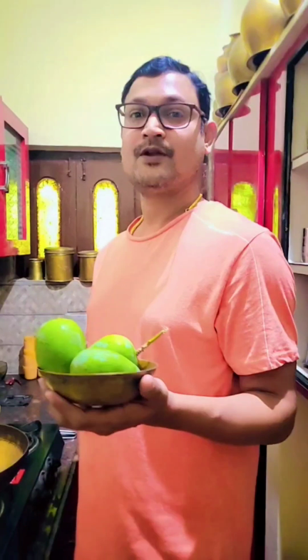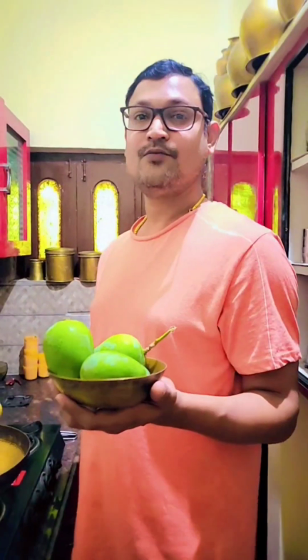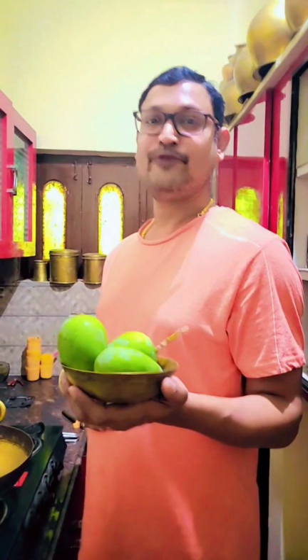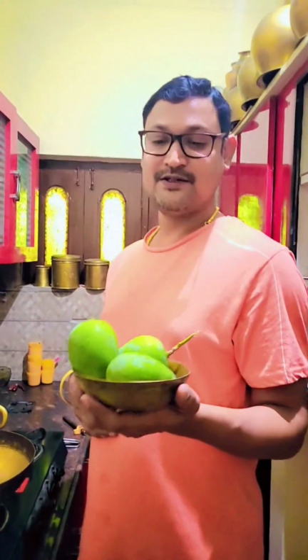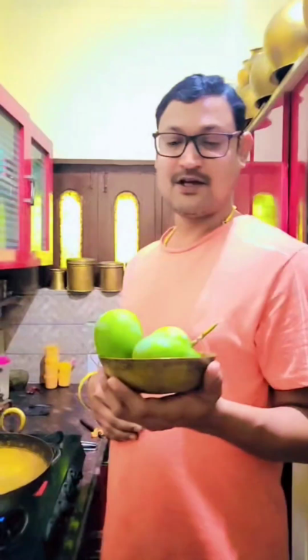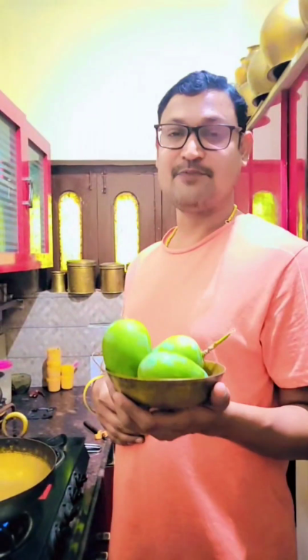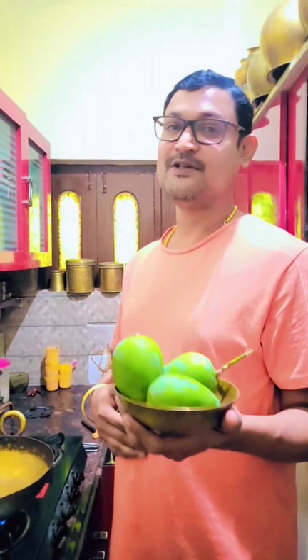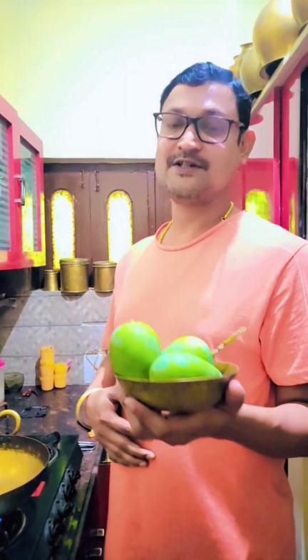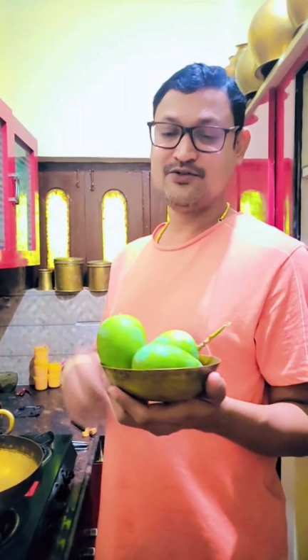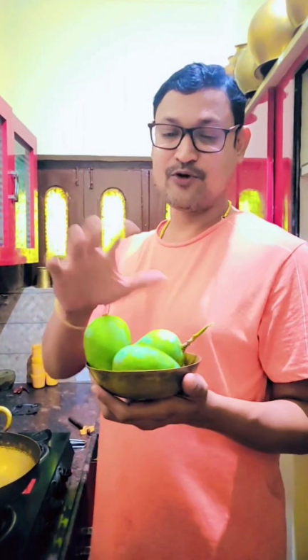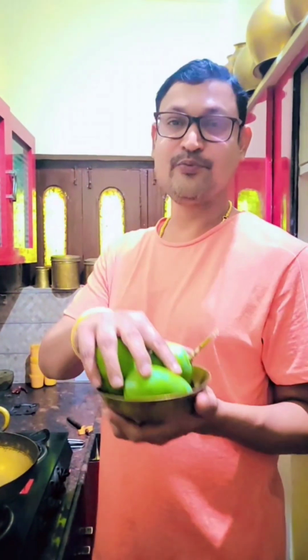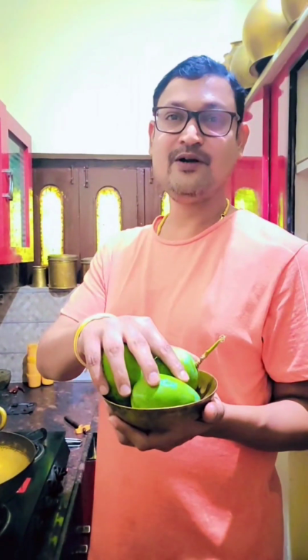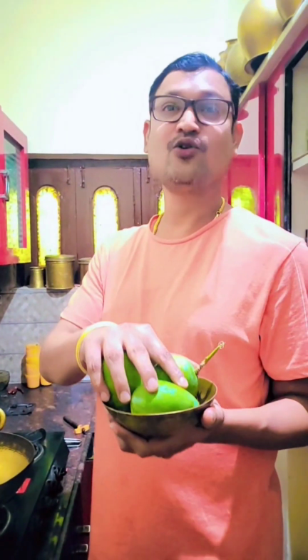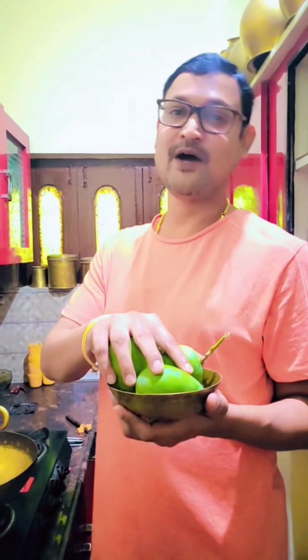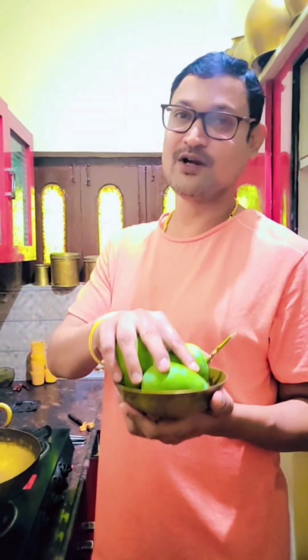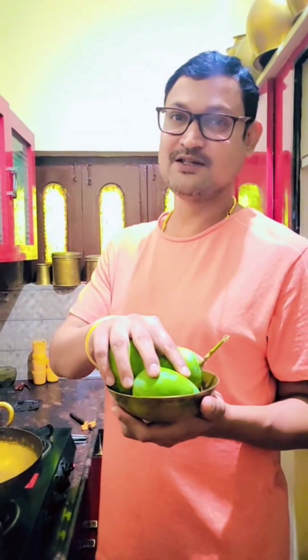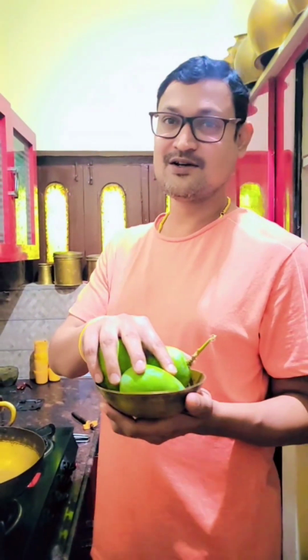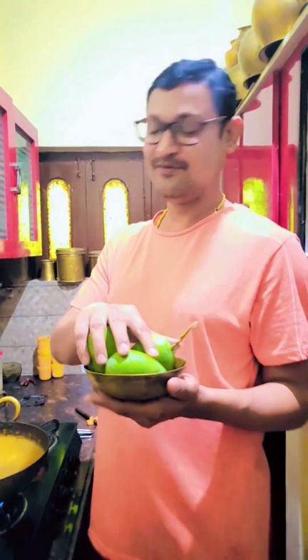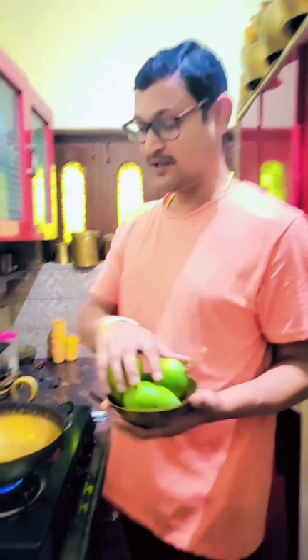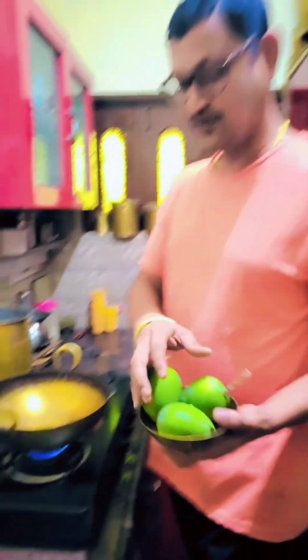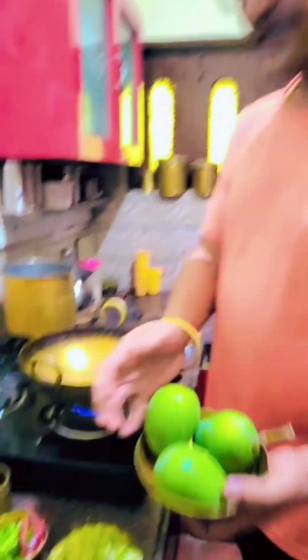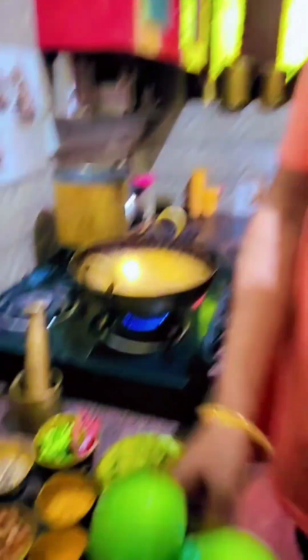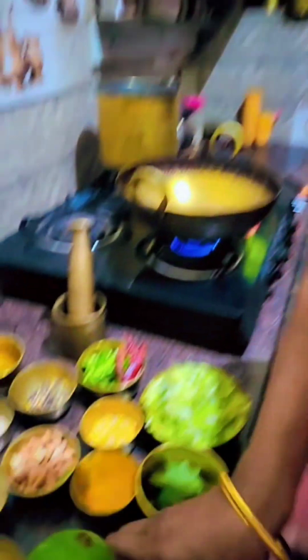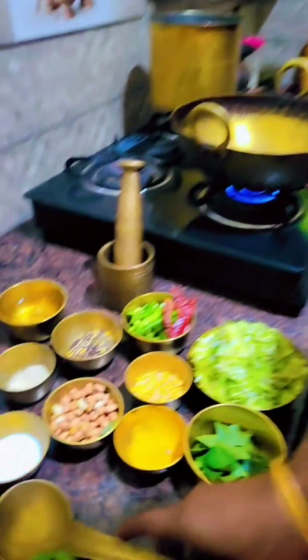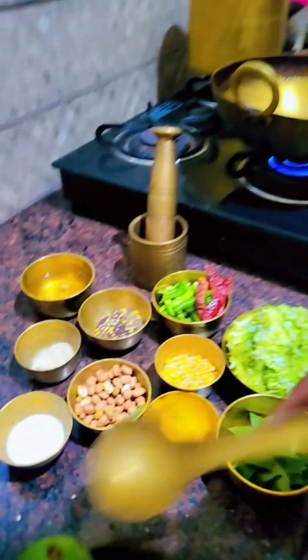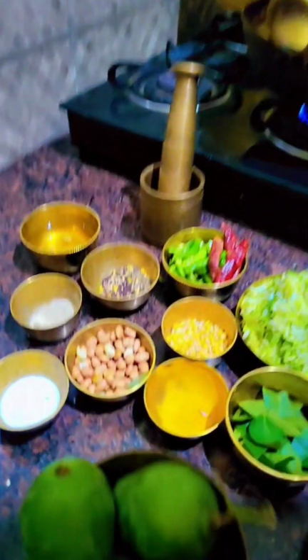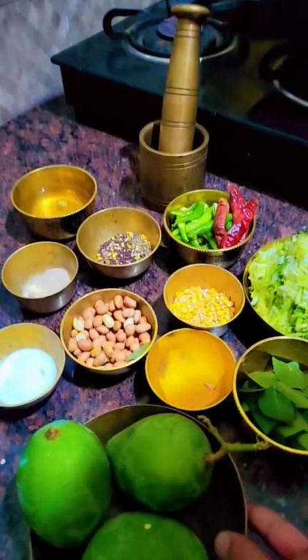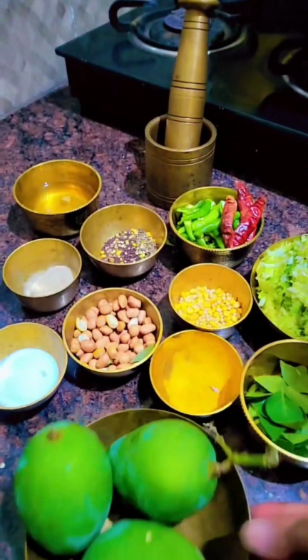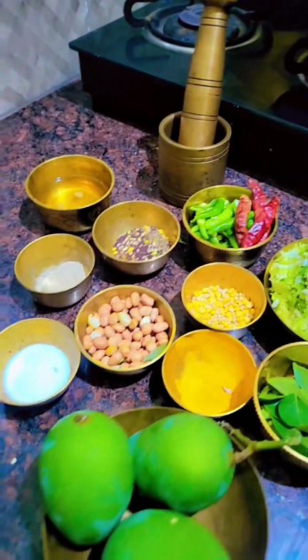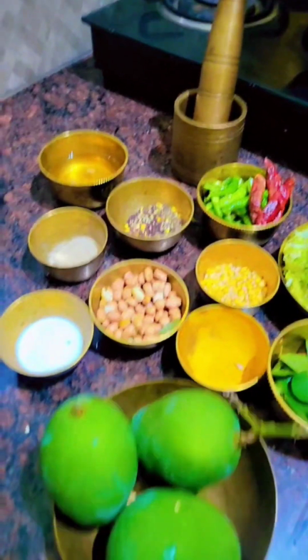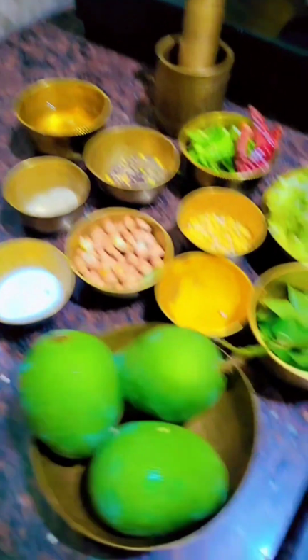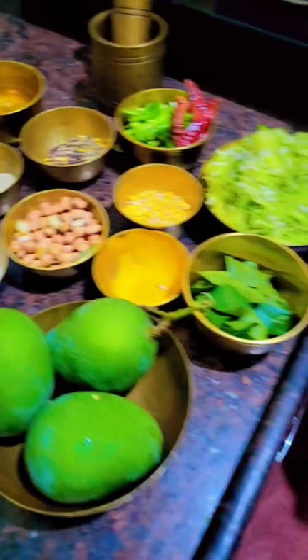Good morning friends! As I promised yesterday, today I'm going to prepare raw mango rice. These are all the ingredients that go into the raw mango rice.